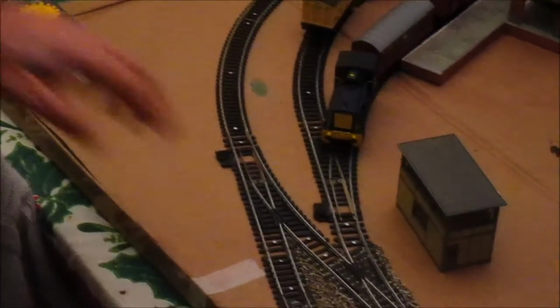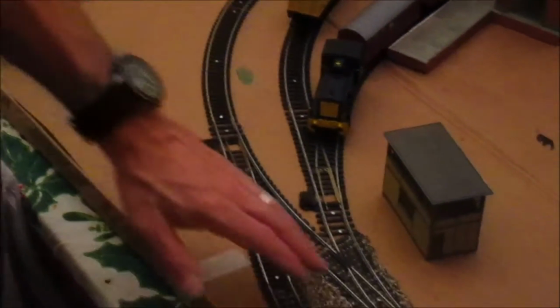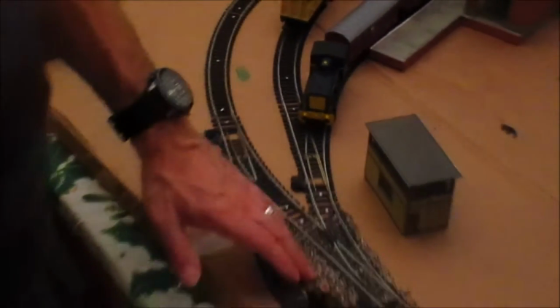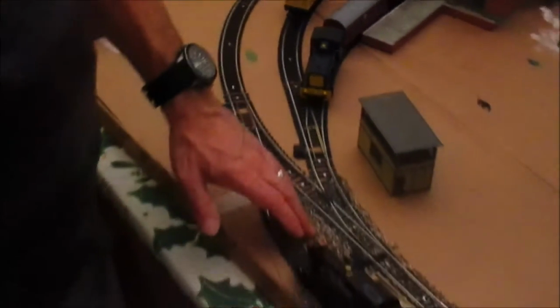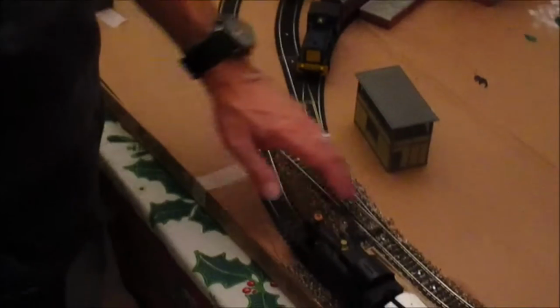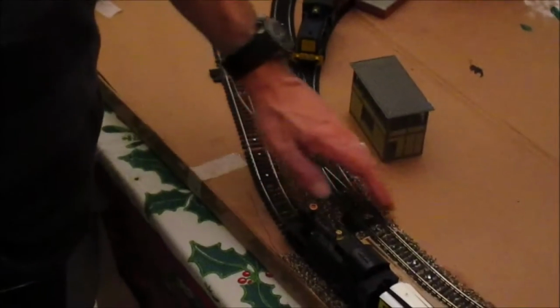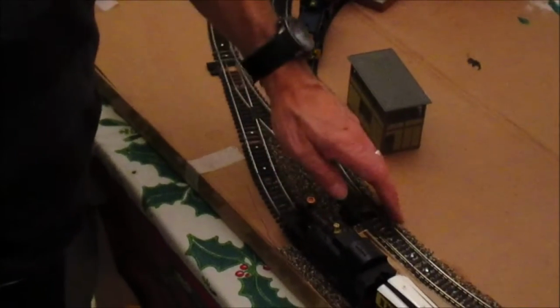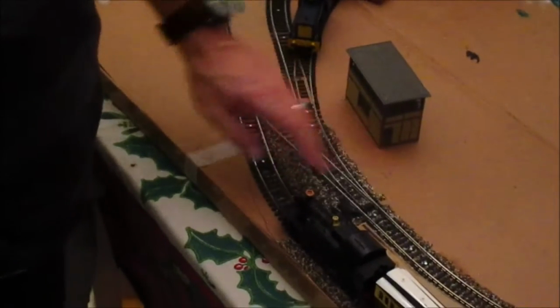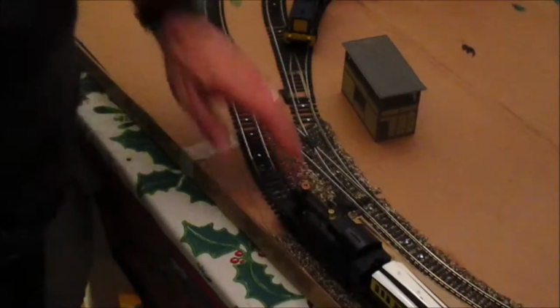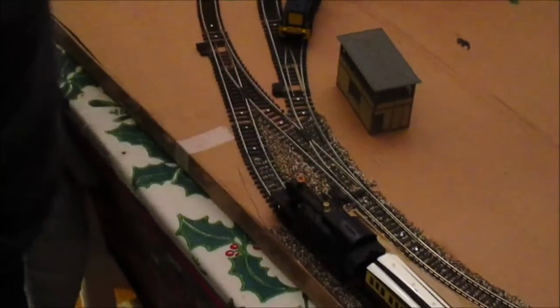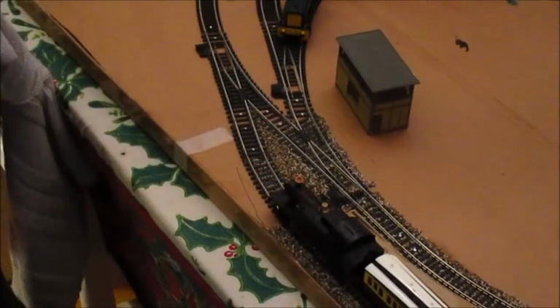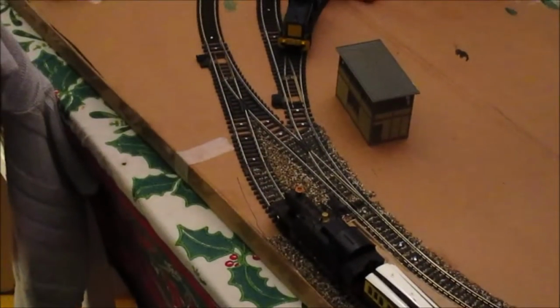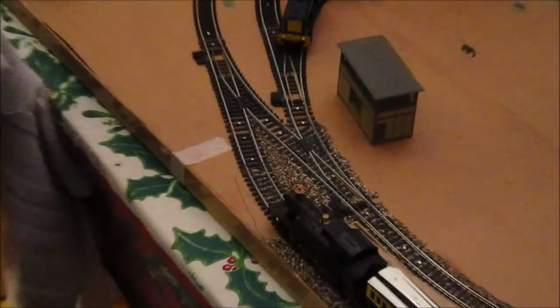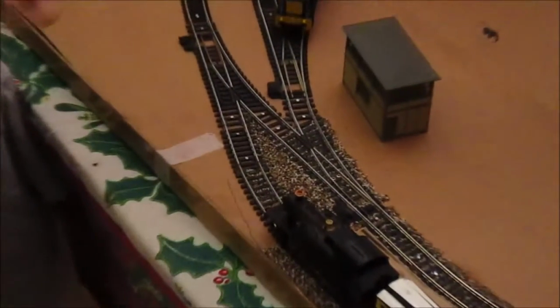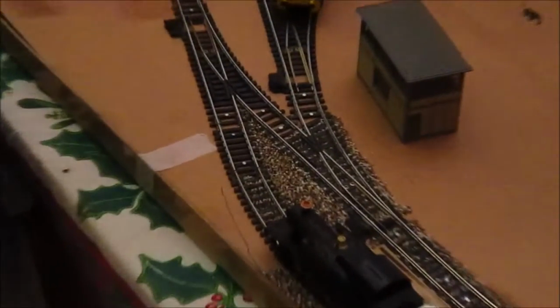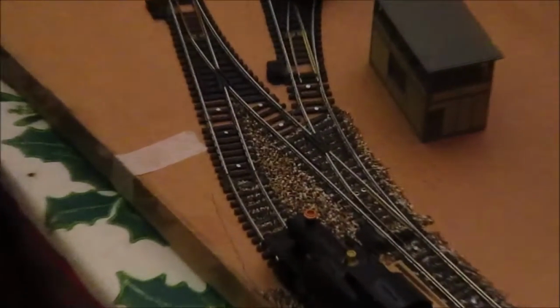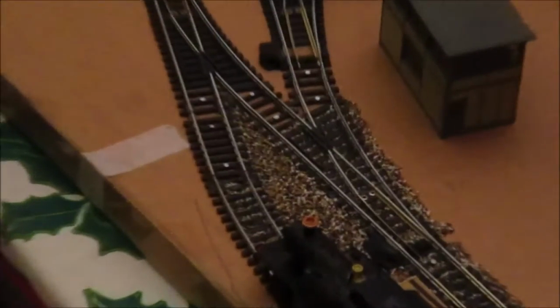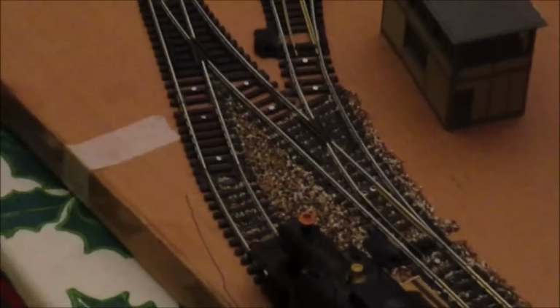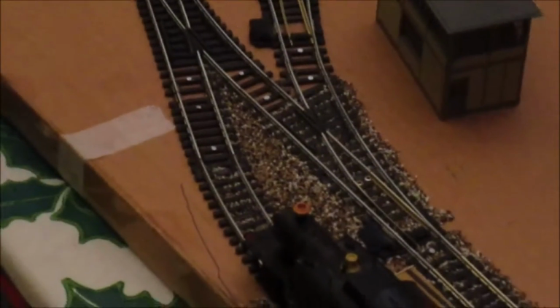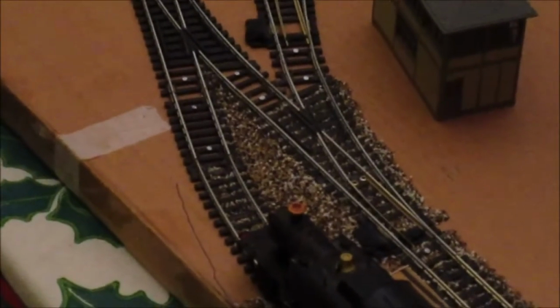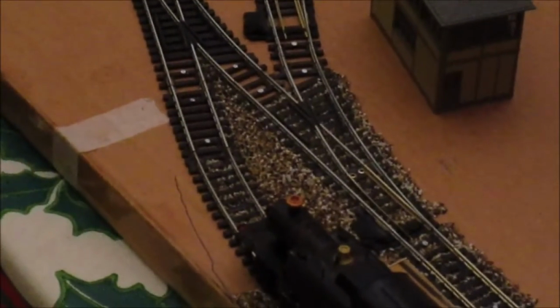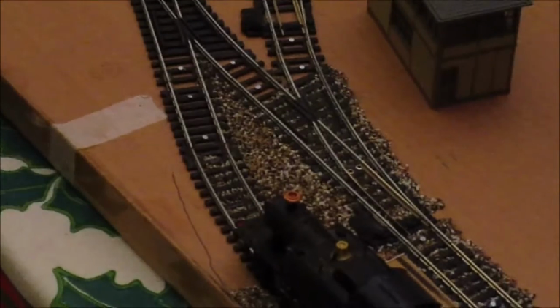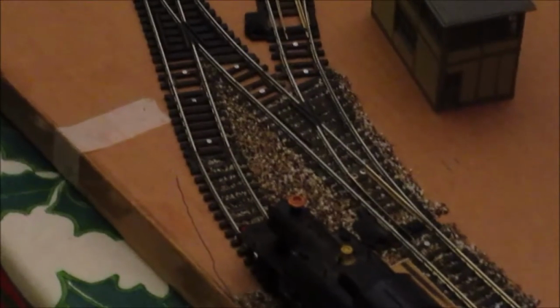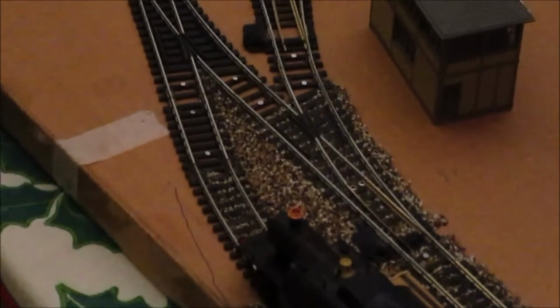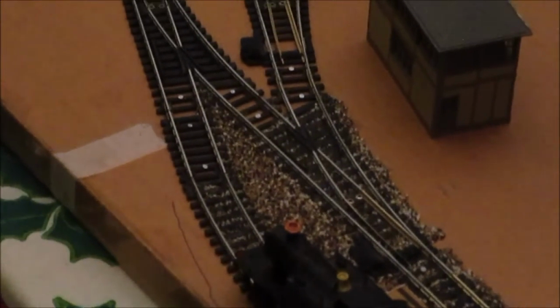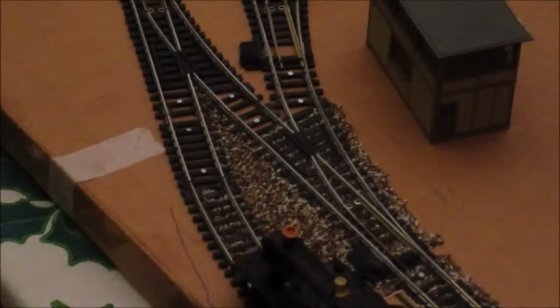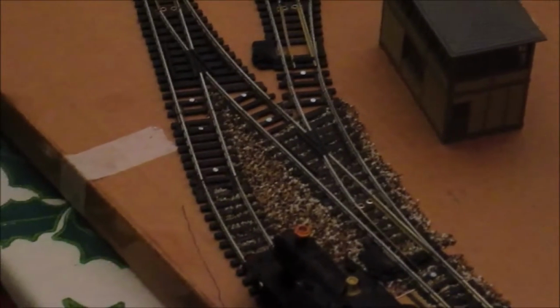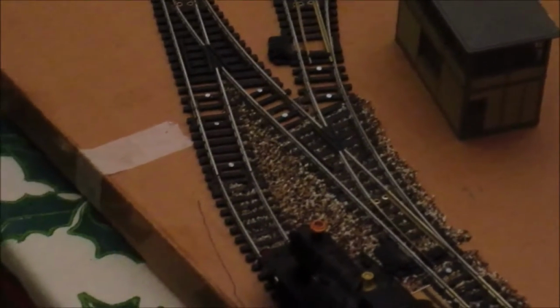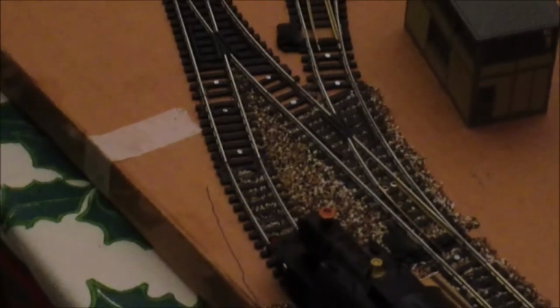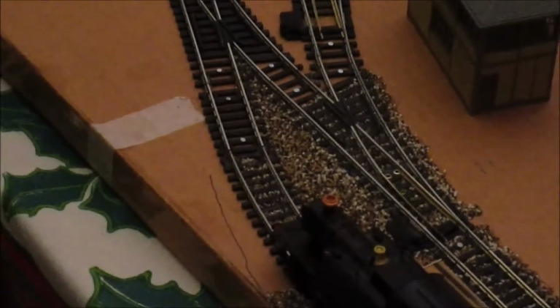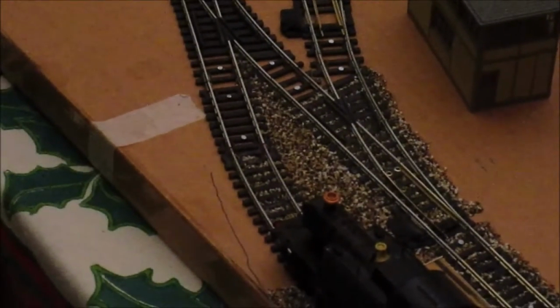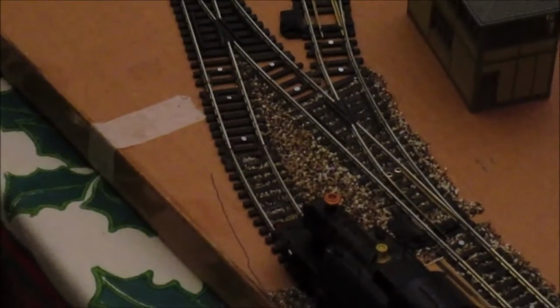The ballast is the fish stone ballast that you've seen on the other video, and I think it's beginning to look rather nice. So let's run you some trains so you can see the usefulness of this layout.